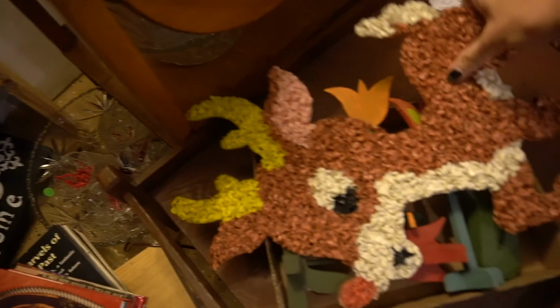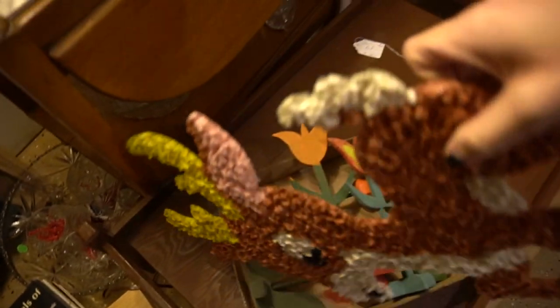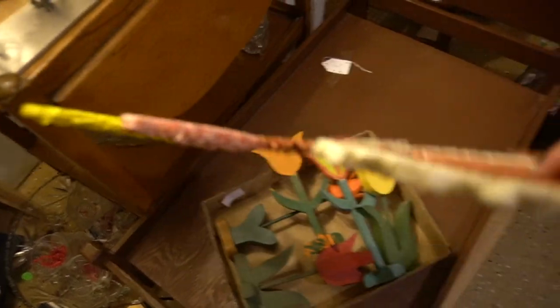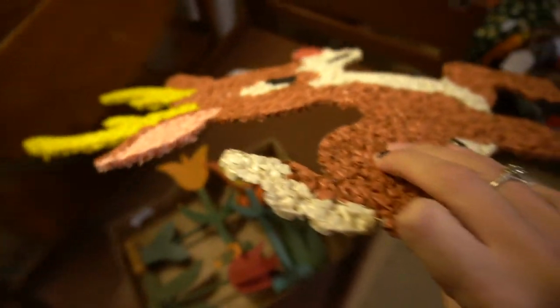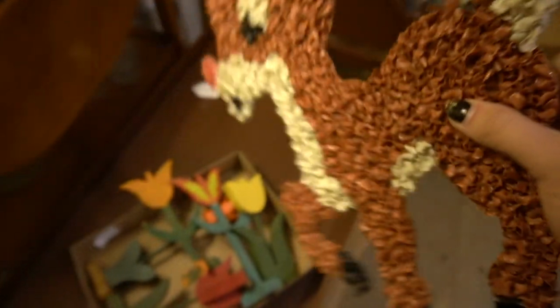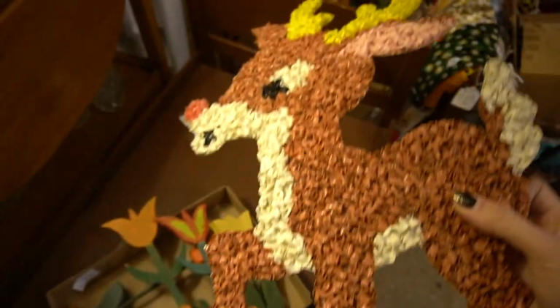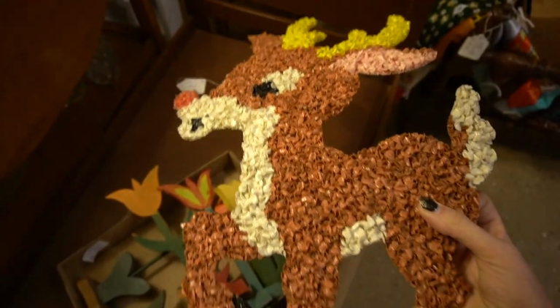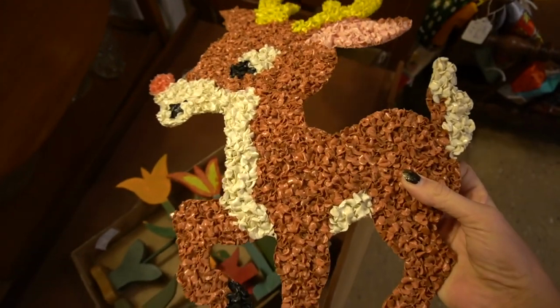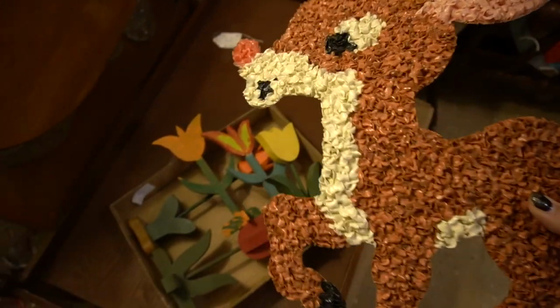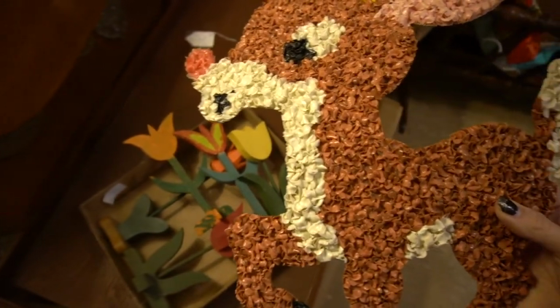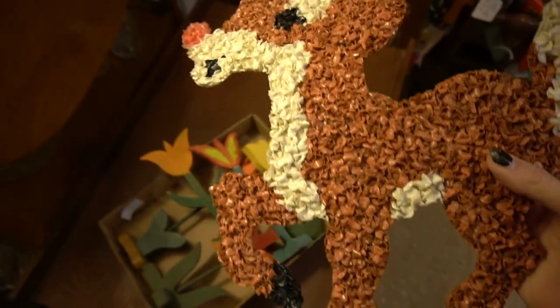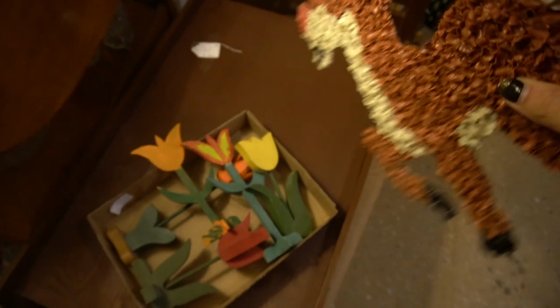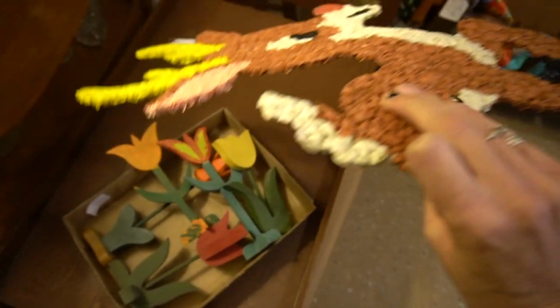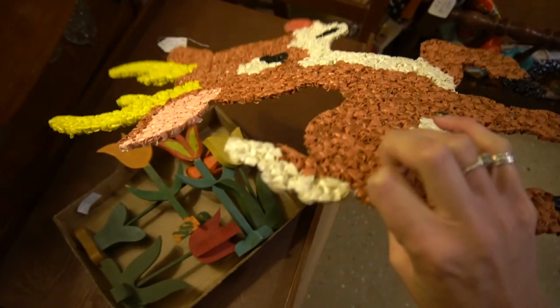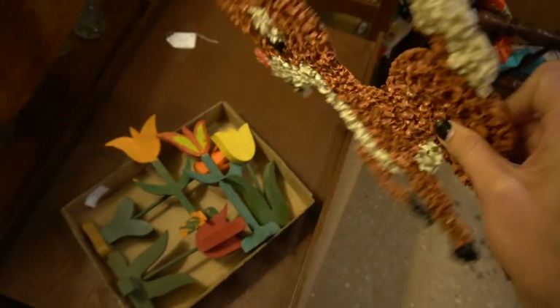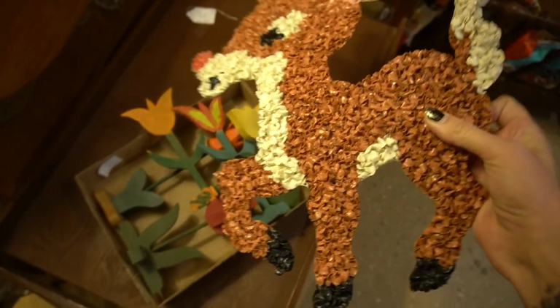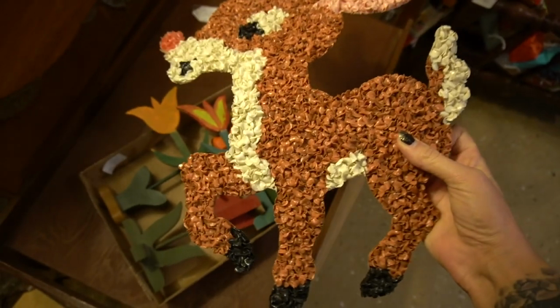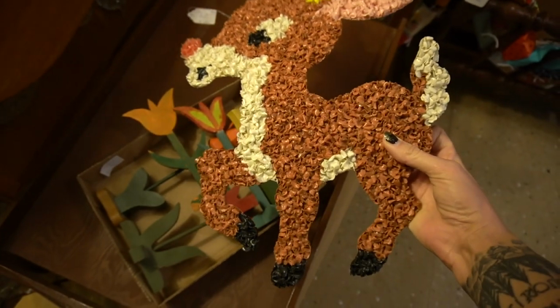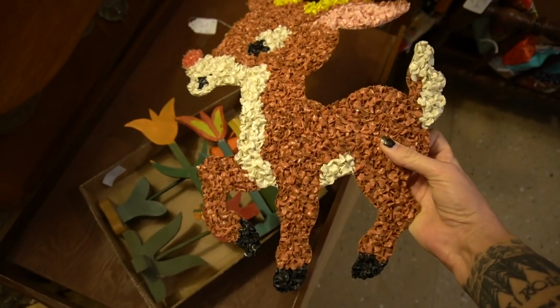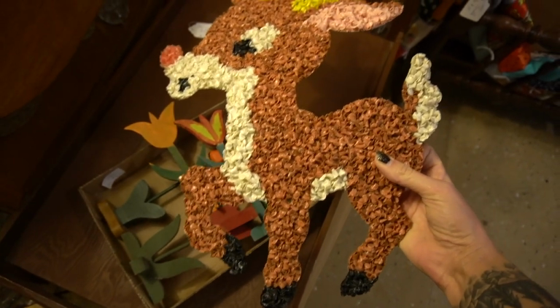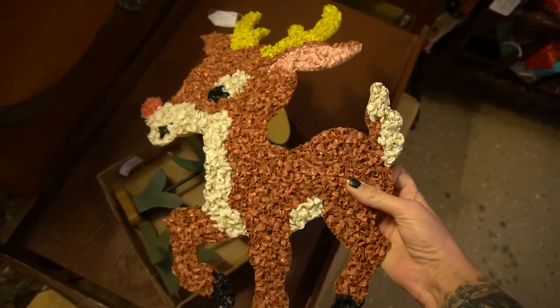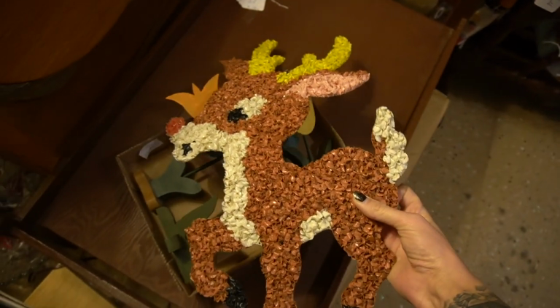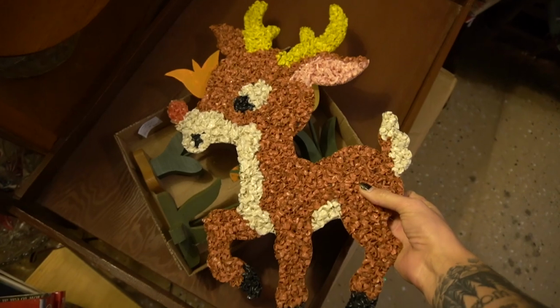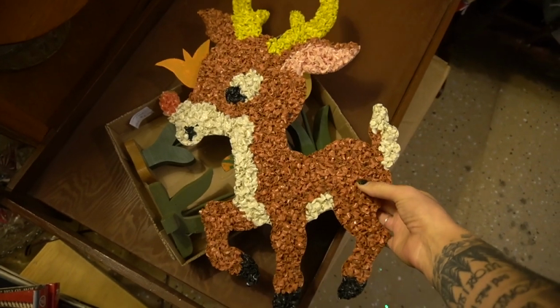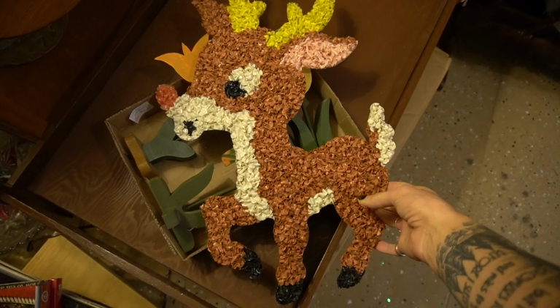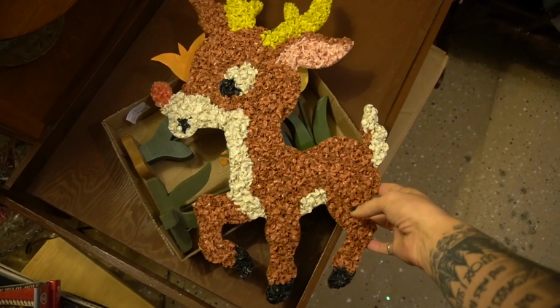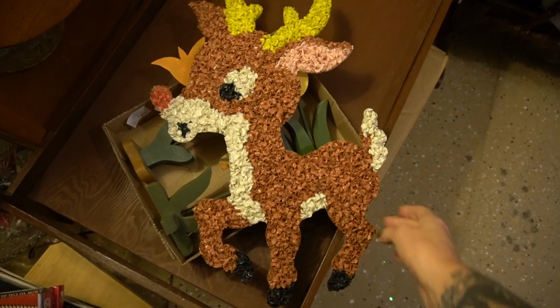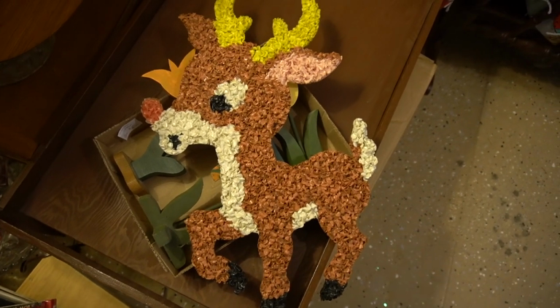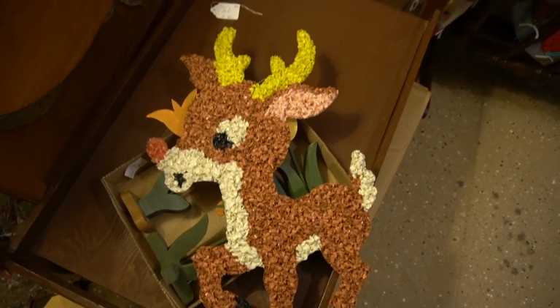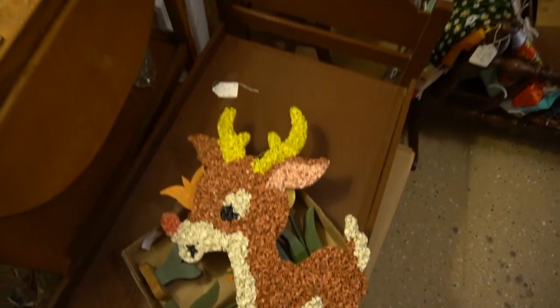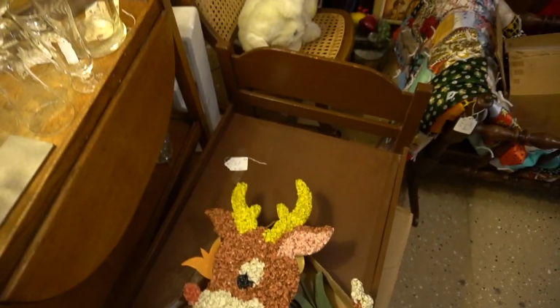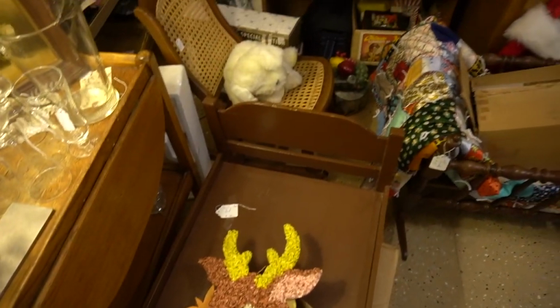It's called Rudolph. I see a lot of other resellers picking these up and I have no idea anything about them, but also he's not priced, so I may pass on that.